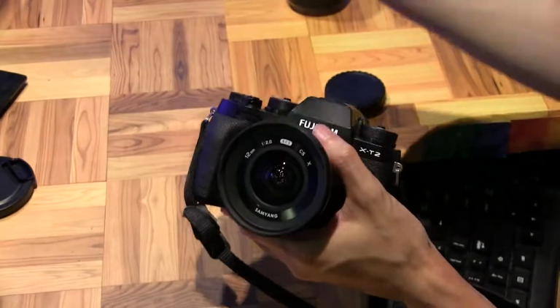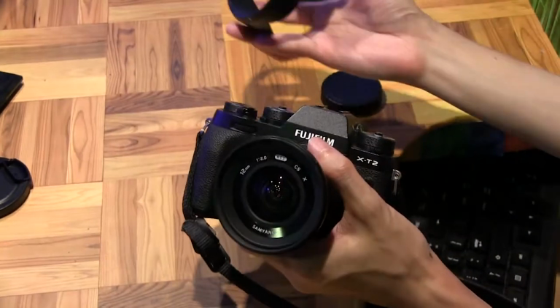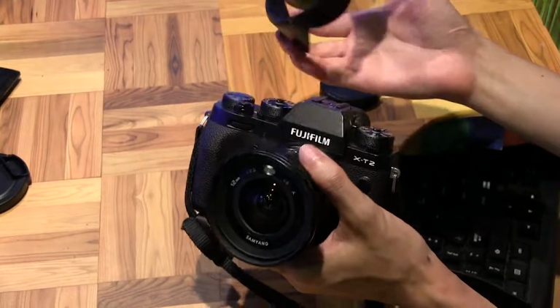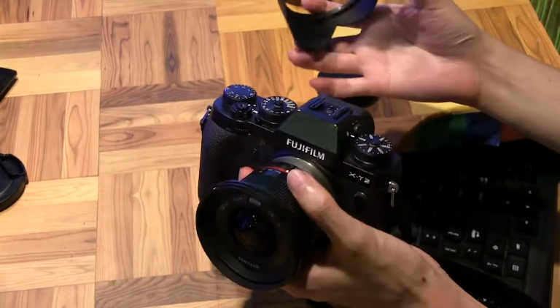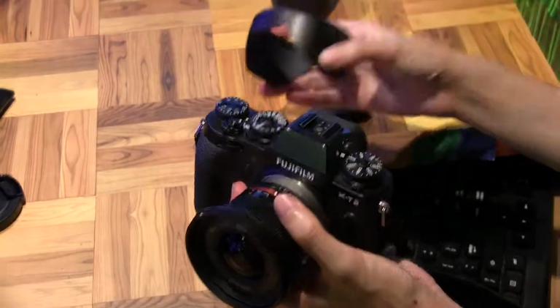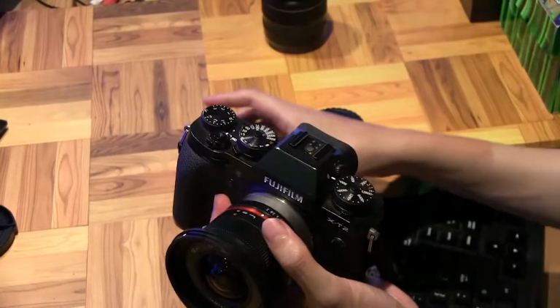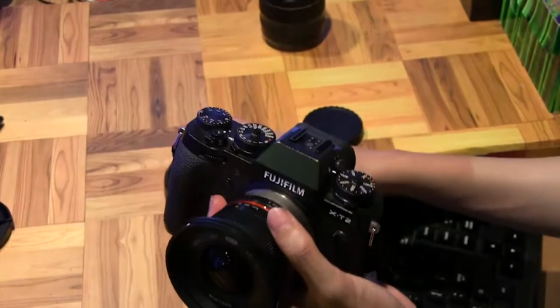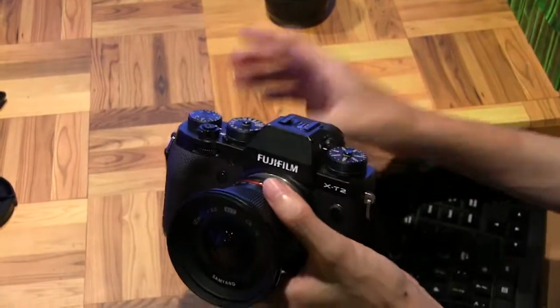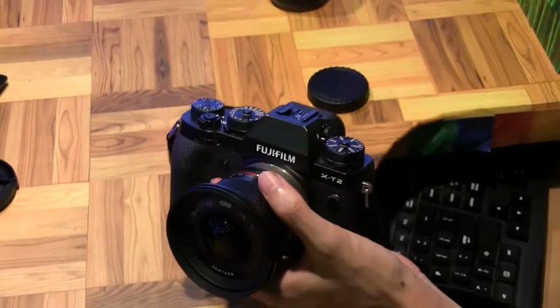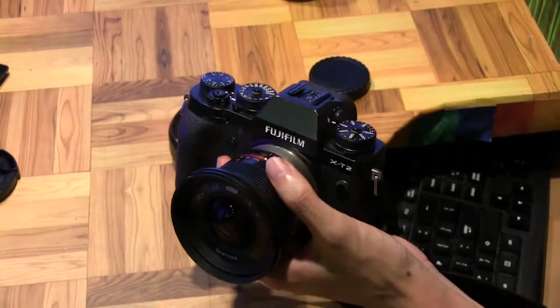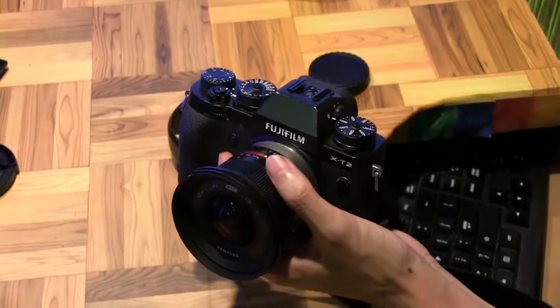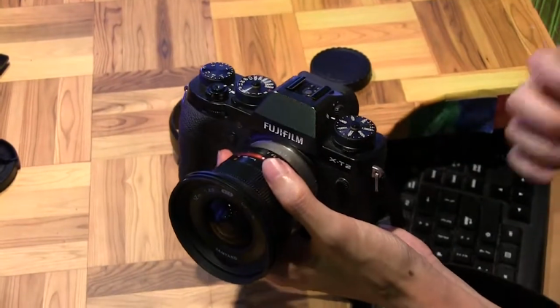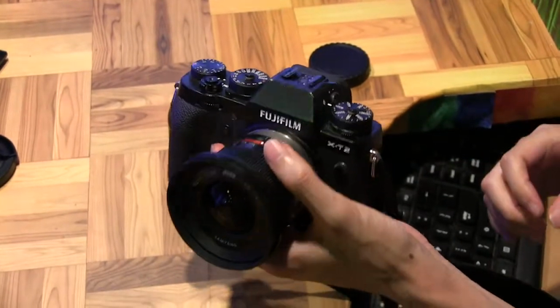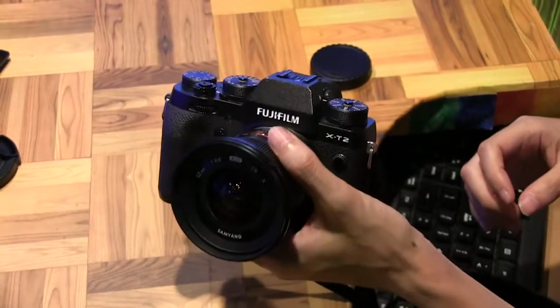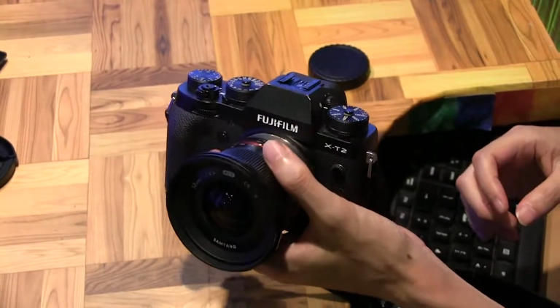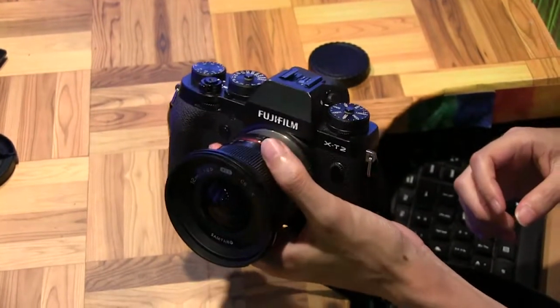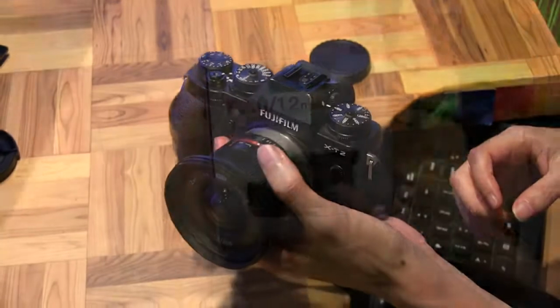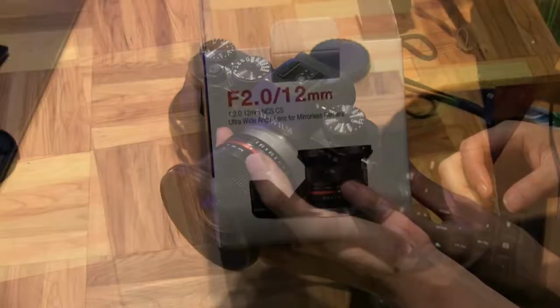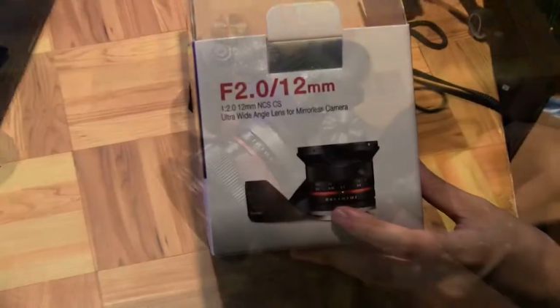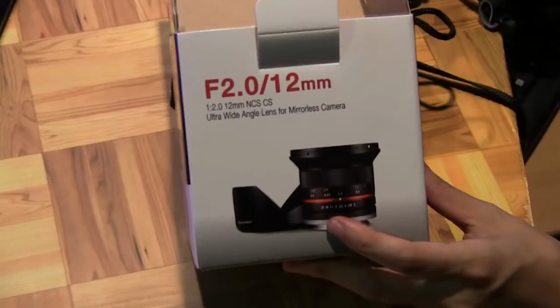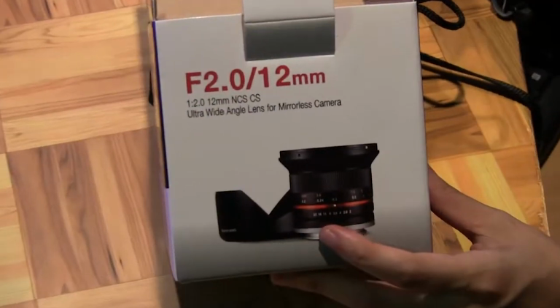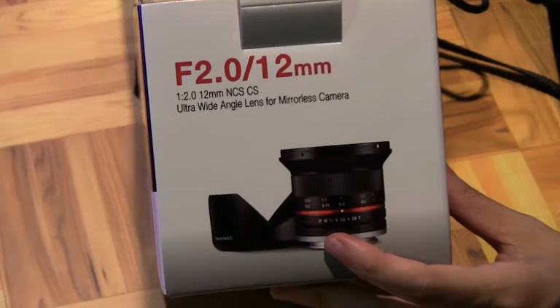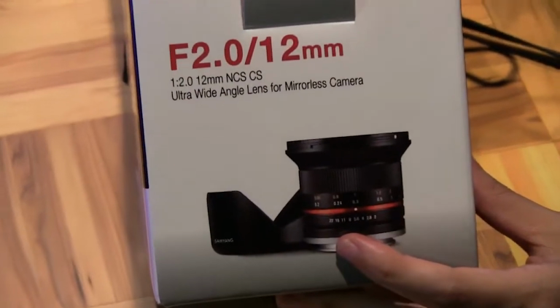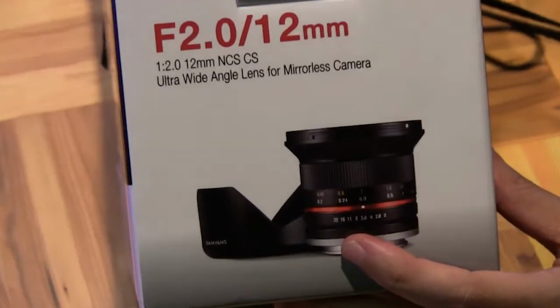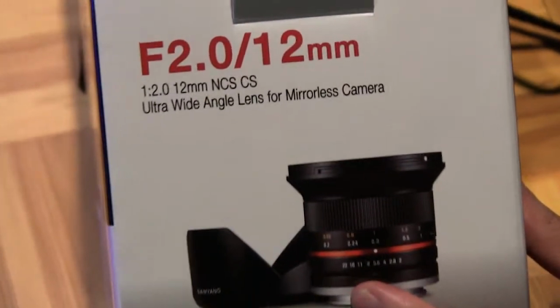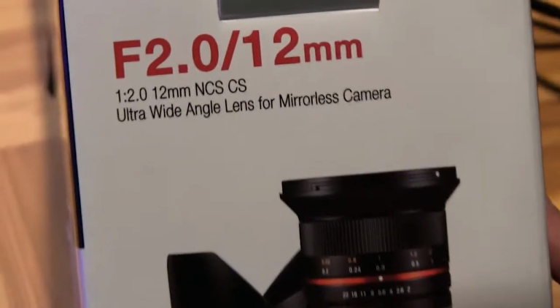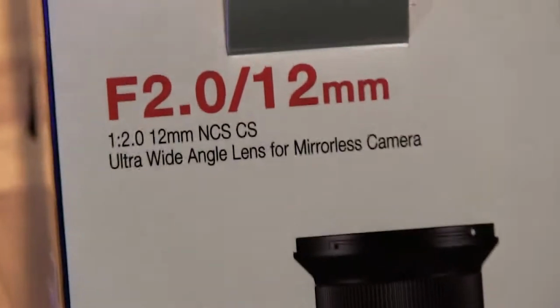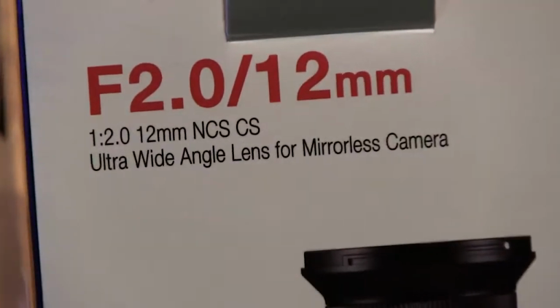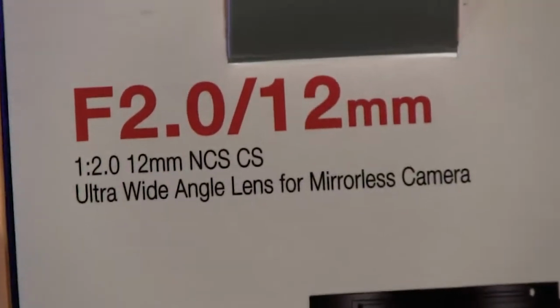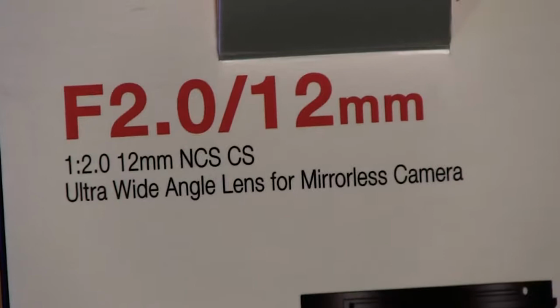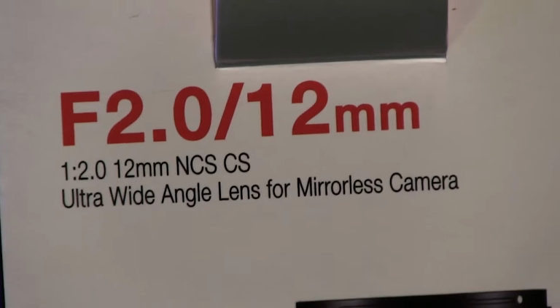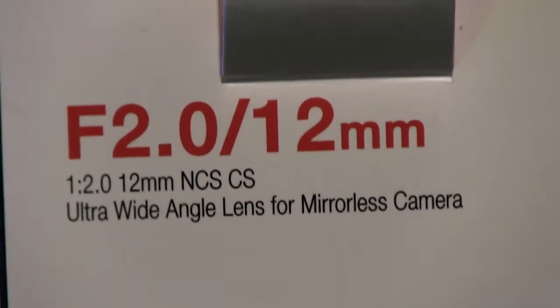Really looking forward to playing with this lens more. Samyang f2.0 12mm — thanks for watching!